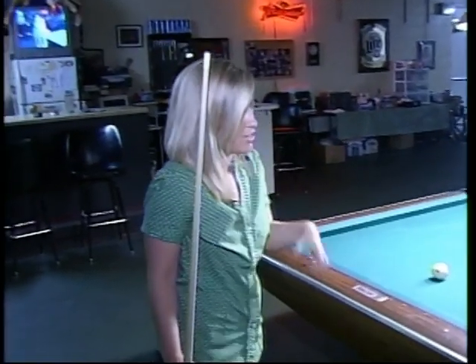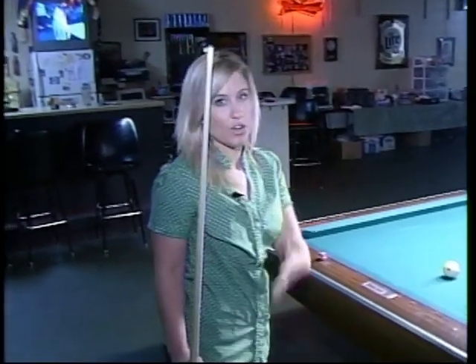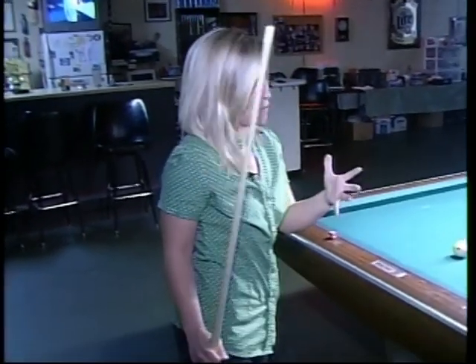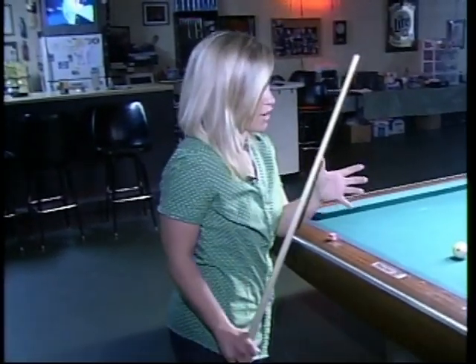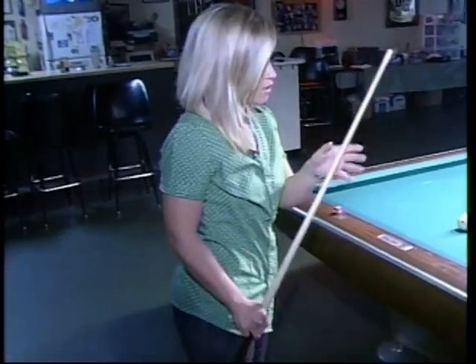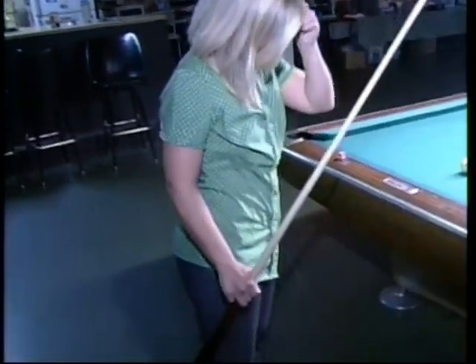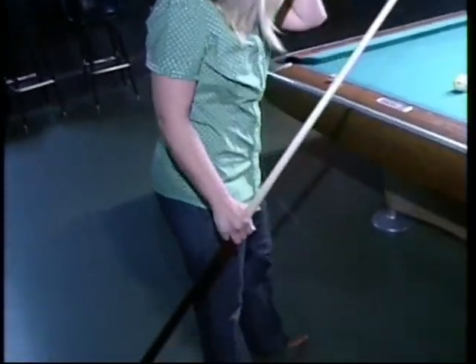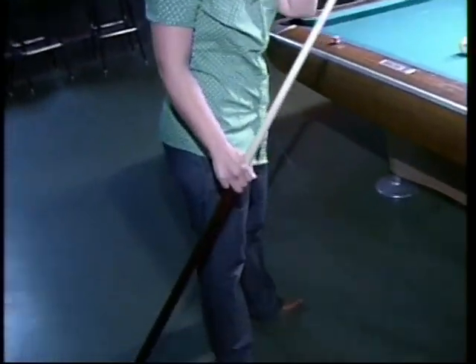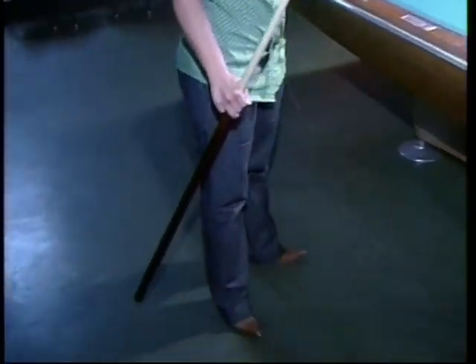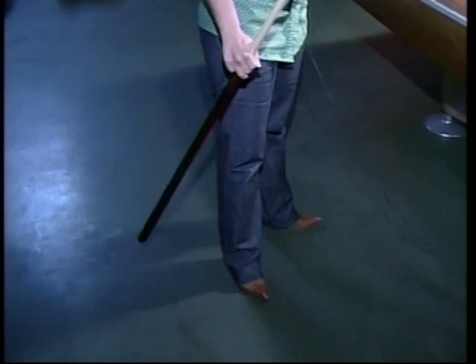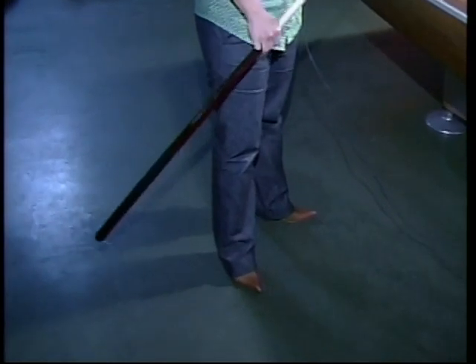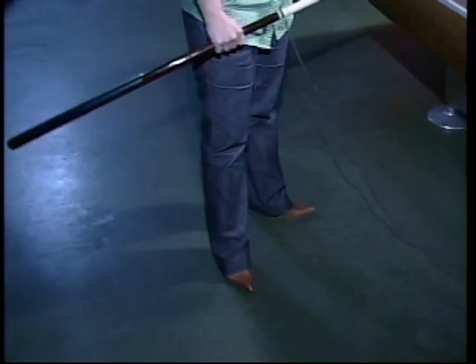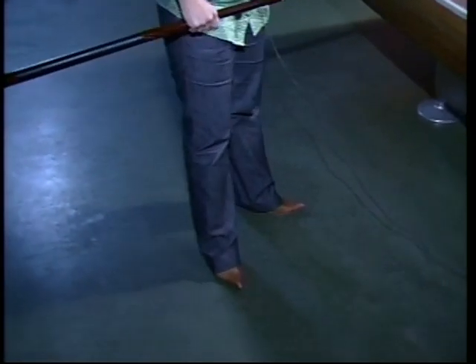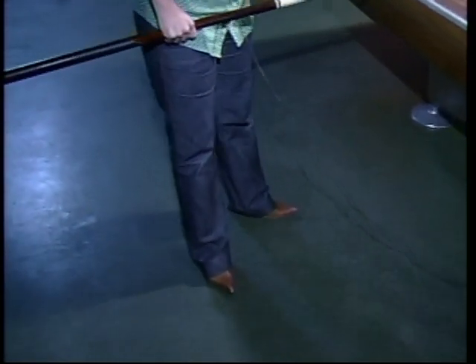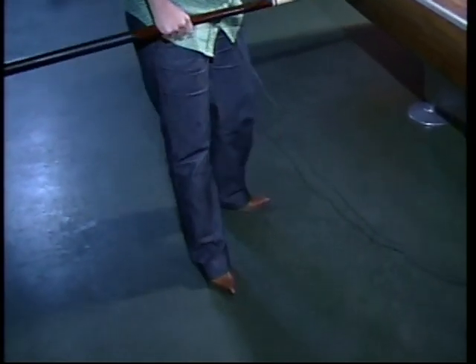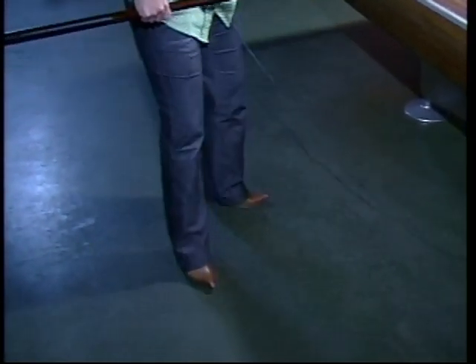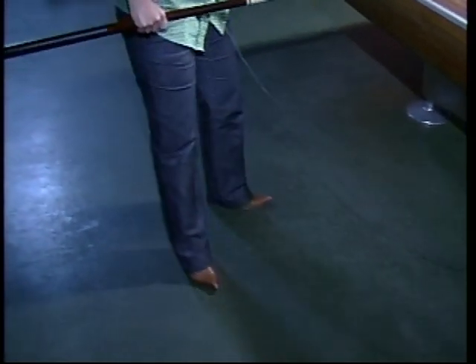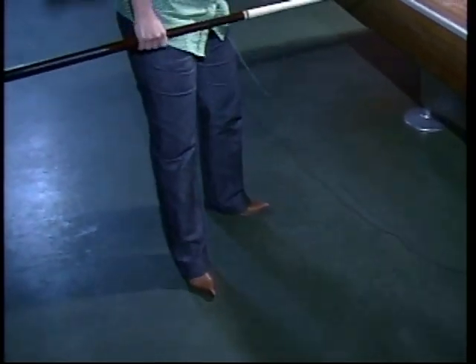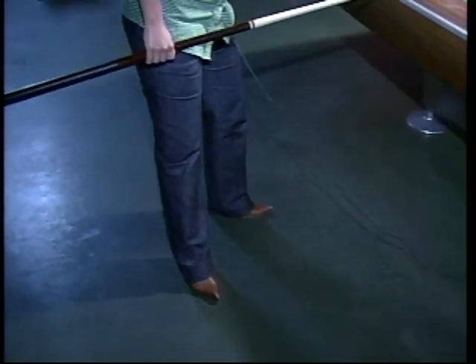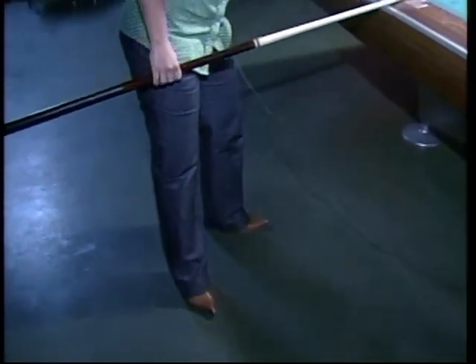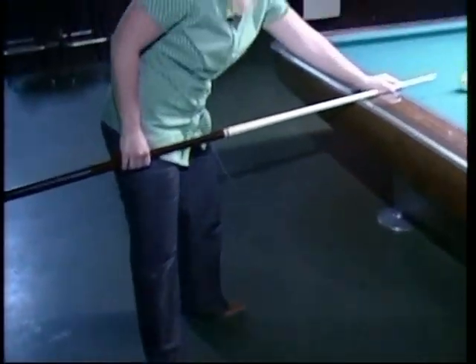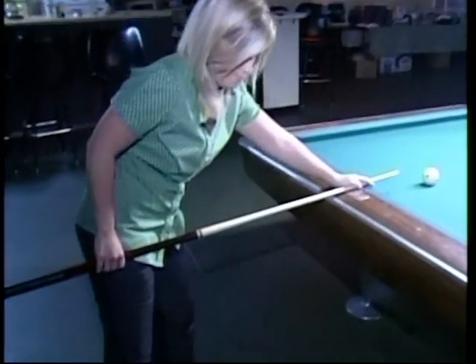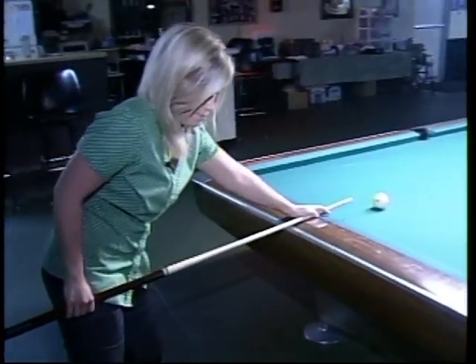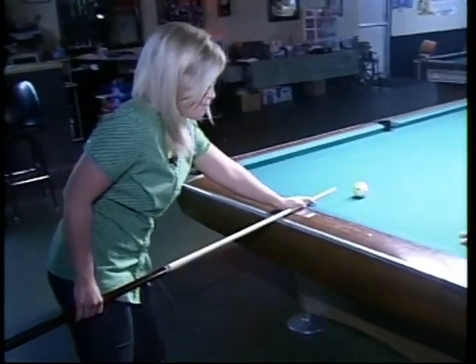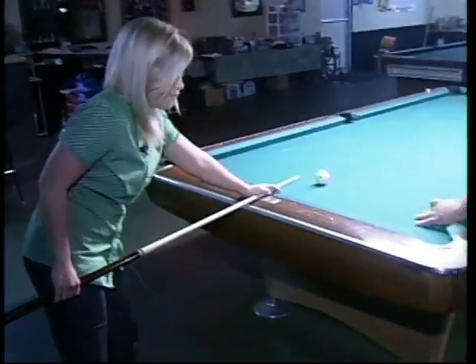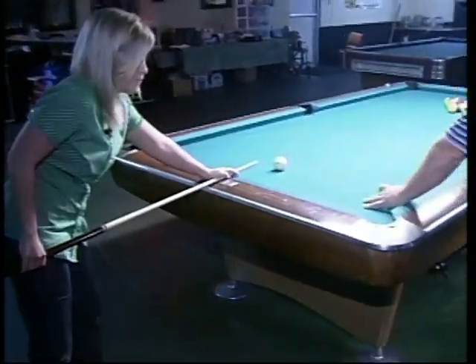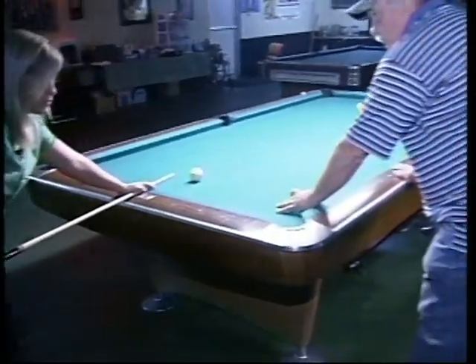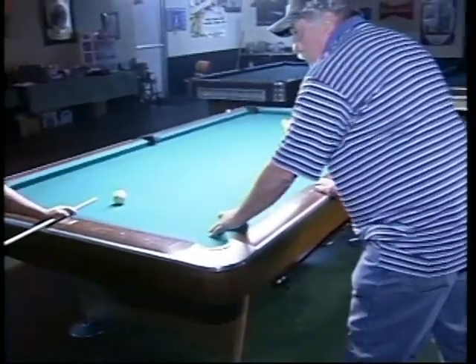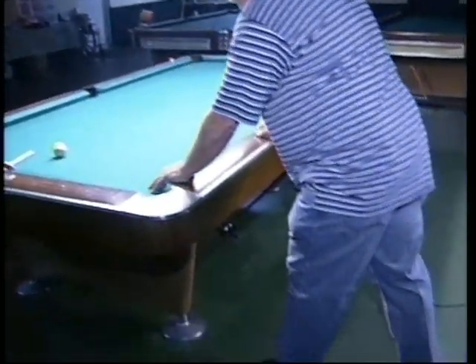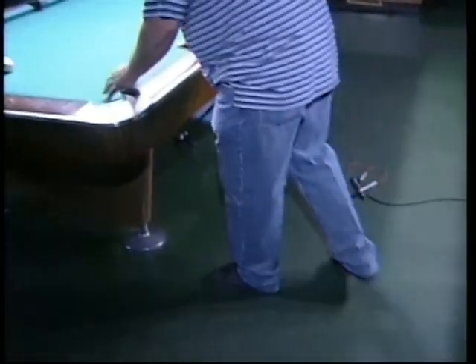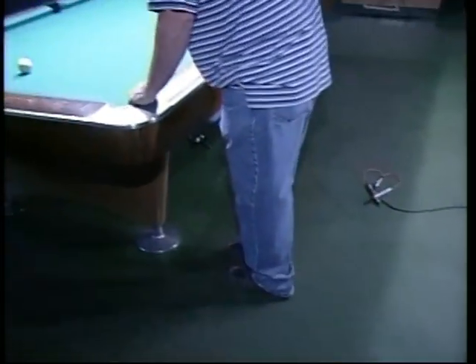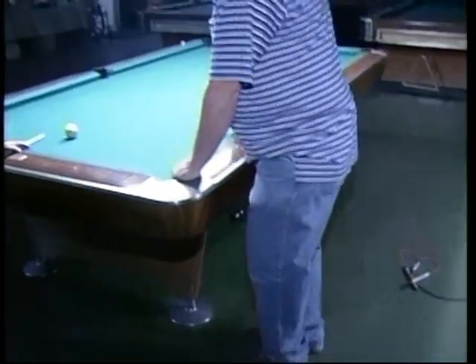You kind of call it a tripod, right? Is it just to keep balance? Yes, because you have to have a three-point stance like this. If you're straight in line, you kind of wobble. So just make sure you're not in a straight line when you're standing.